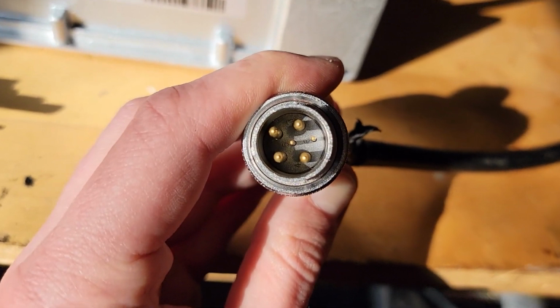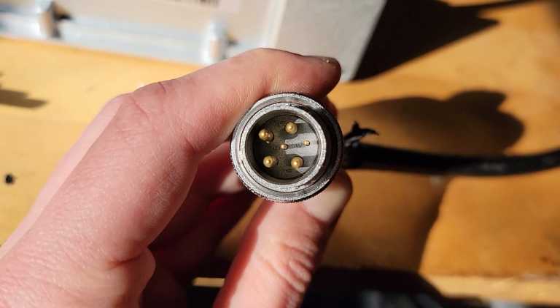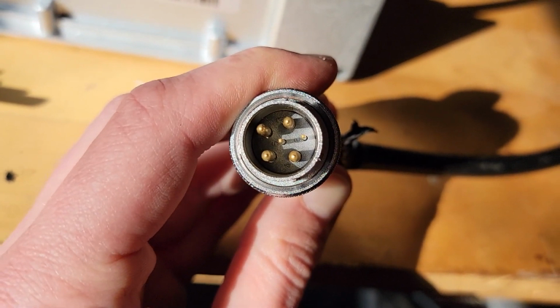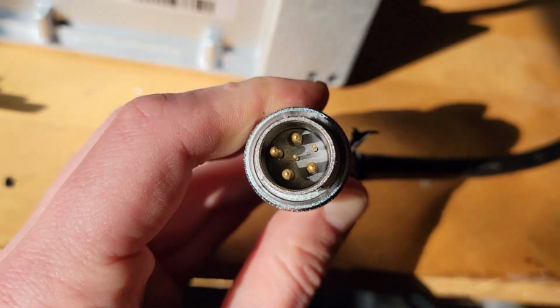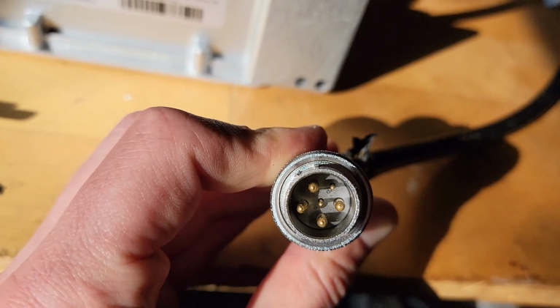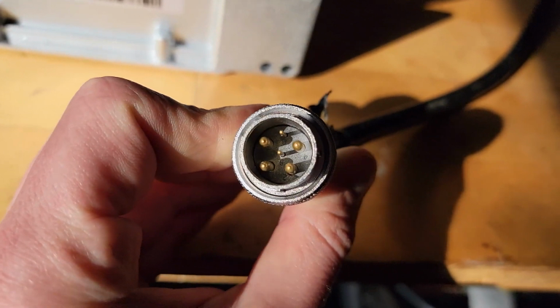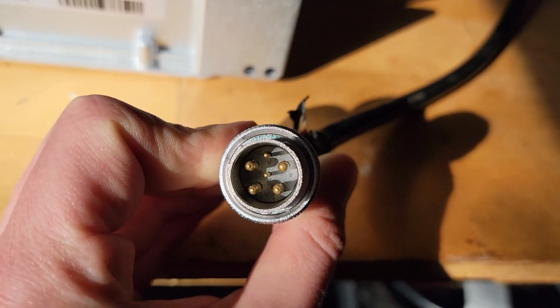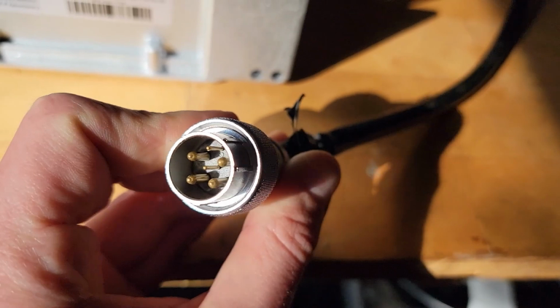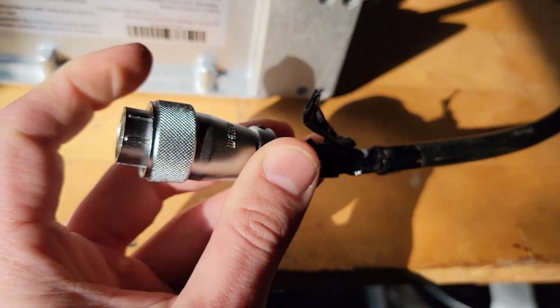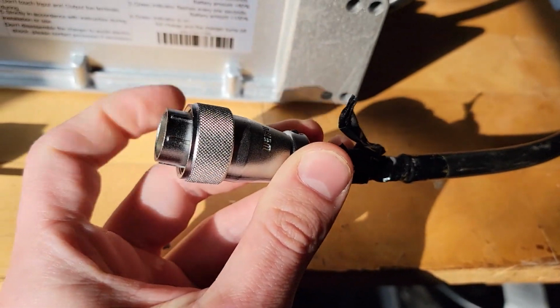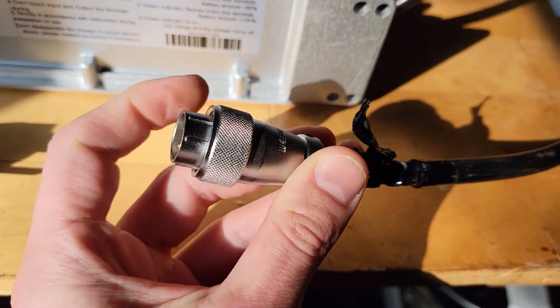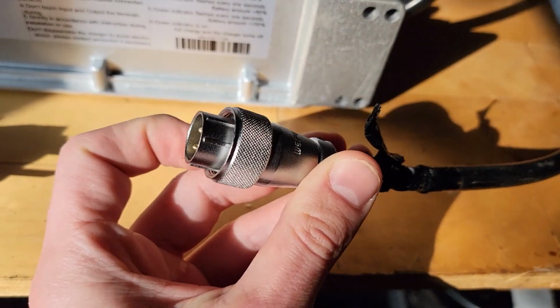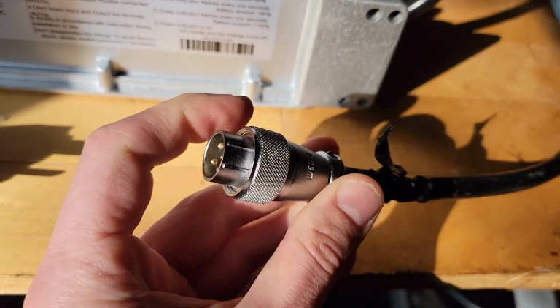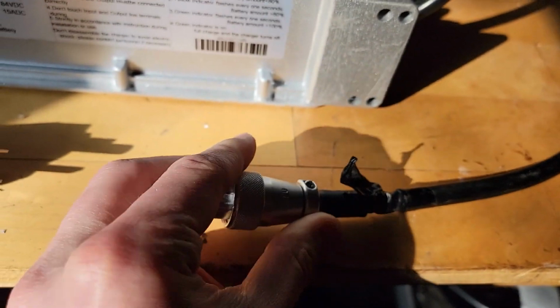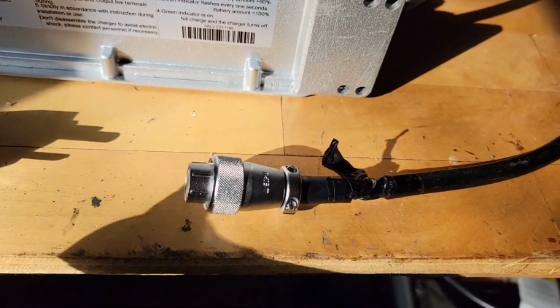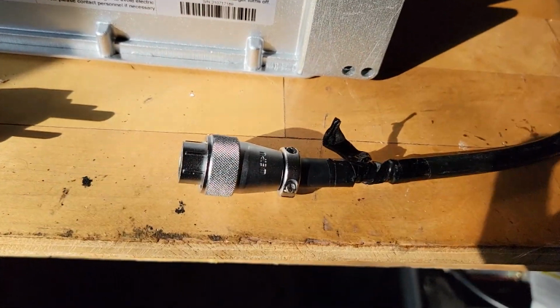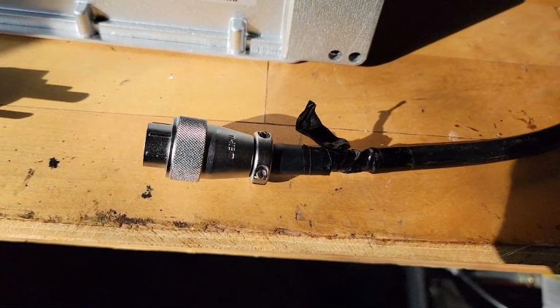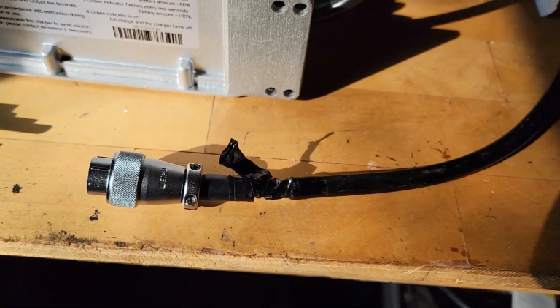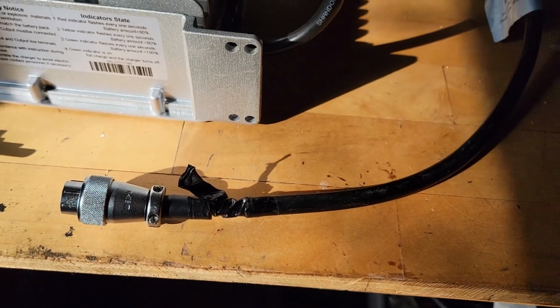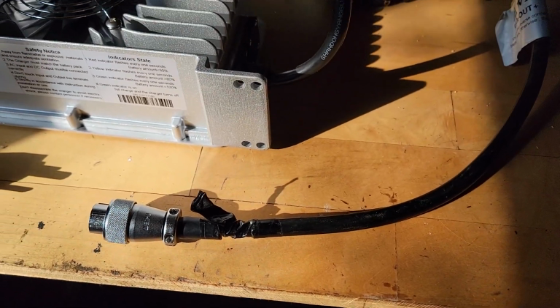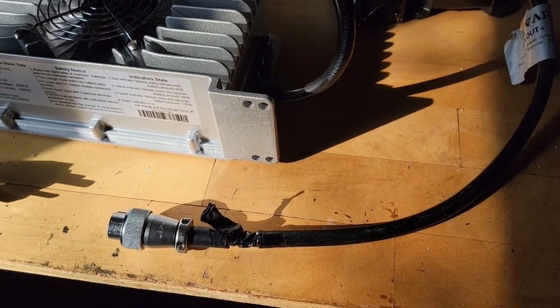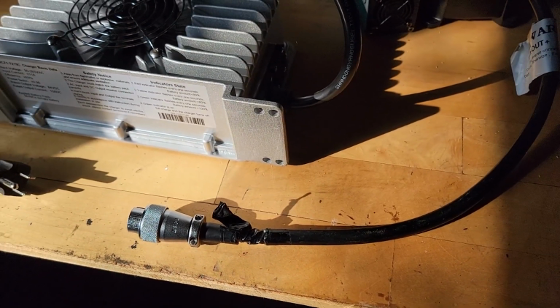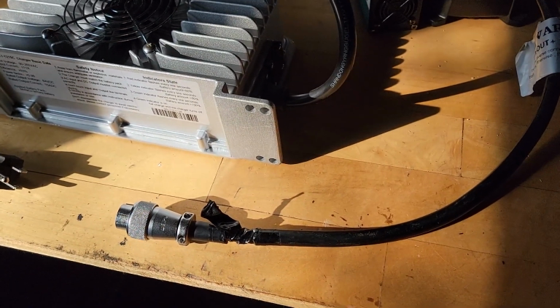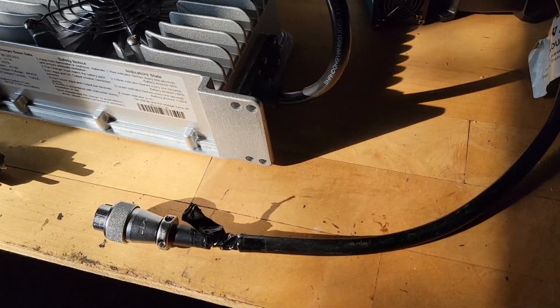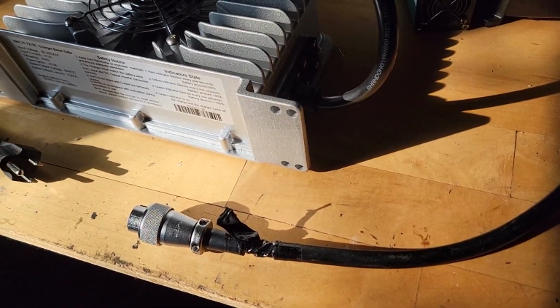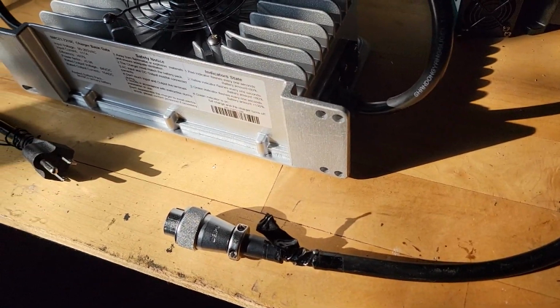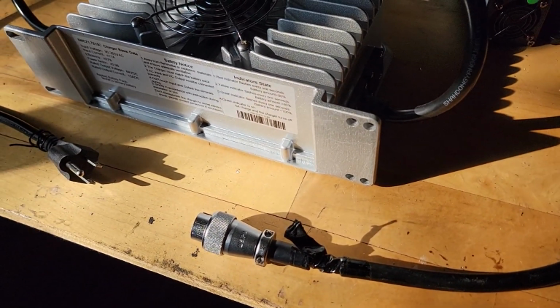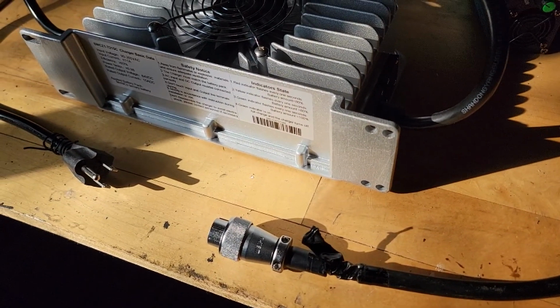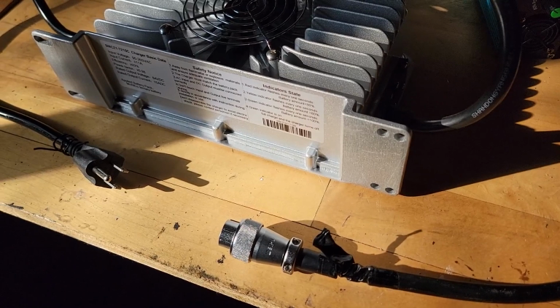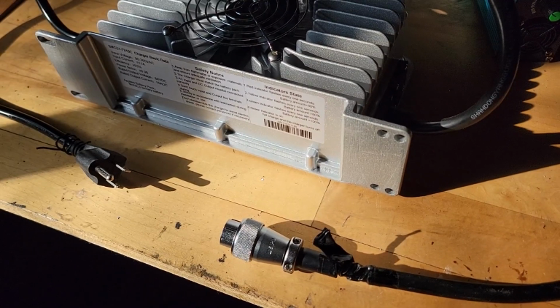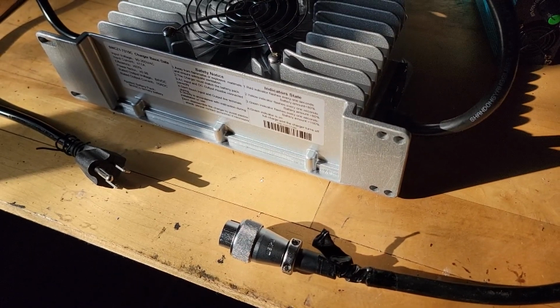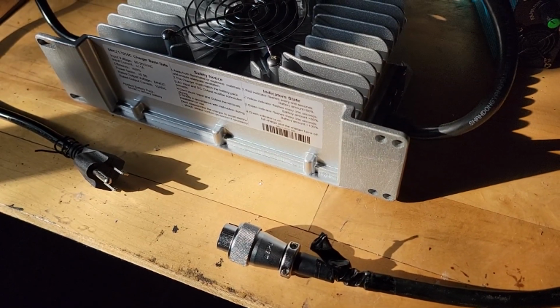We do have six pins and they're numbered. I'll show the bike side in a moment, but from my other video I've shown before that only two of these pins are connected. There is a screw collar to keep this from backing off the bike and keep somebody from tripping over it. Let's look a little closer at this label.